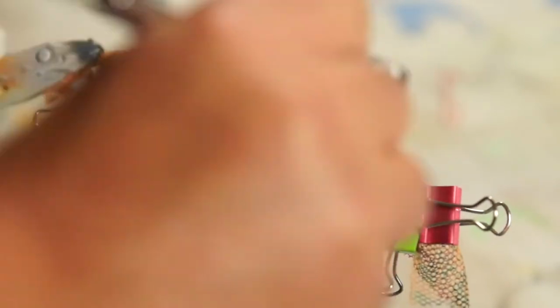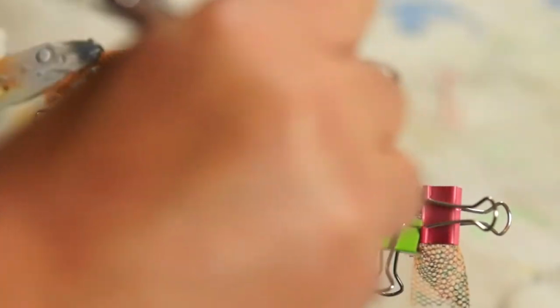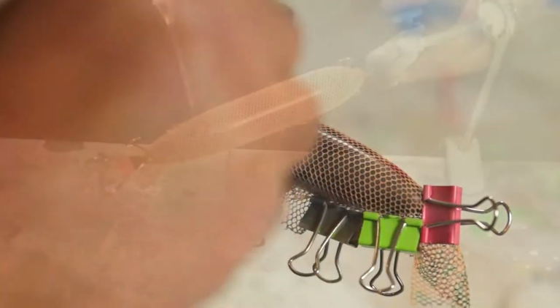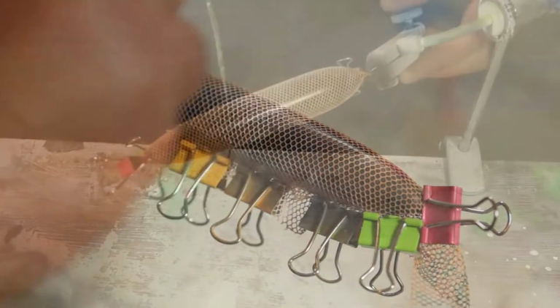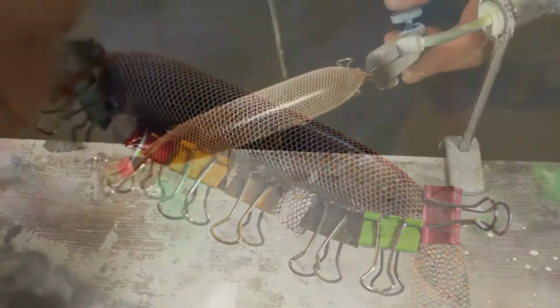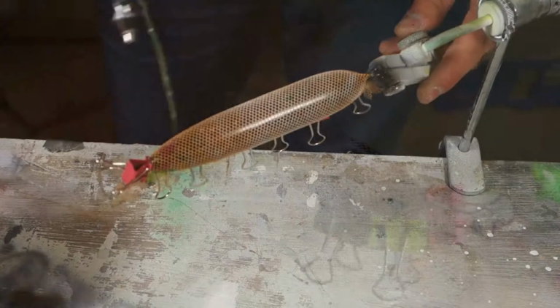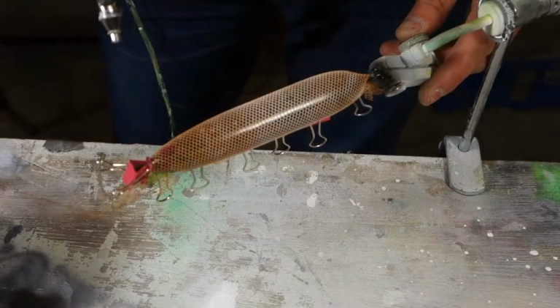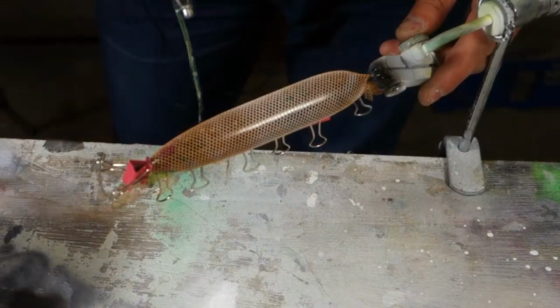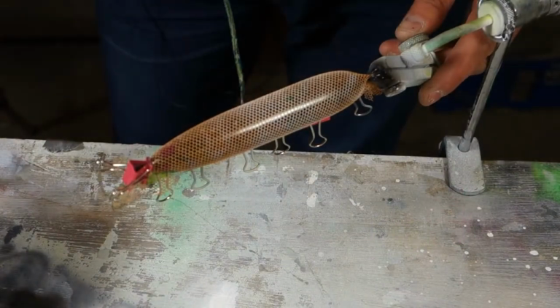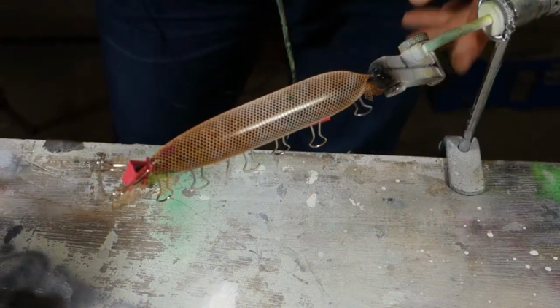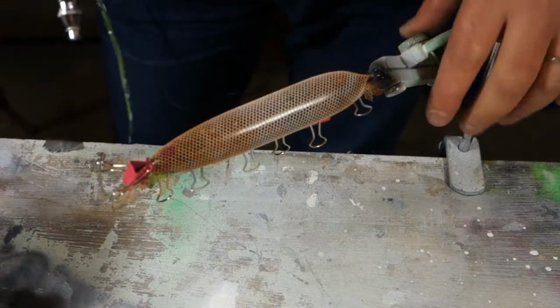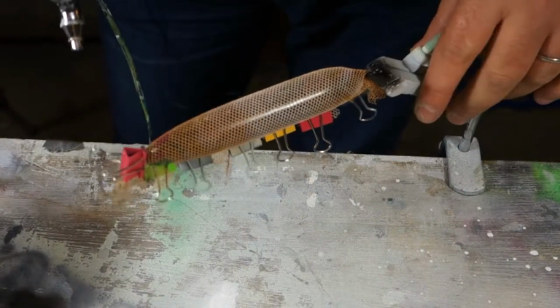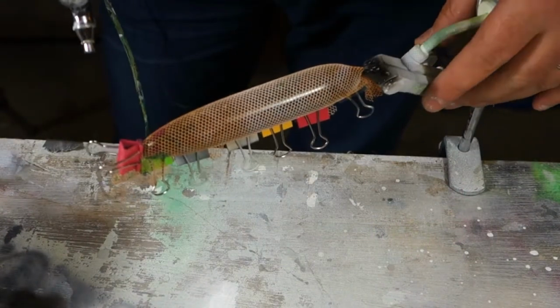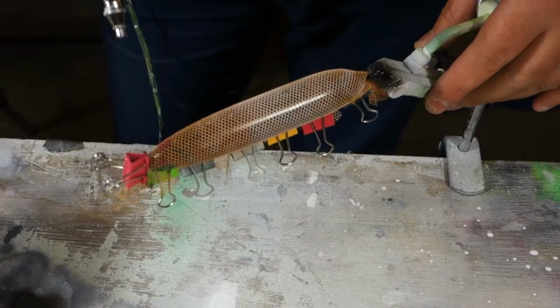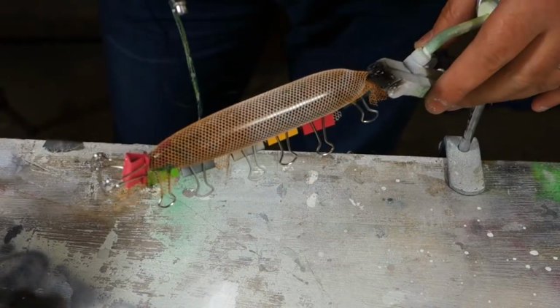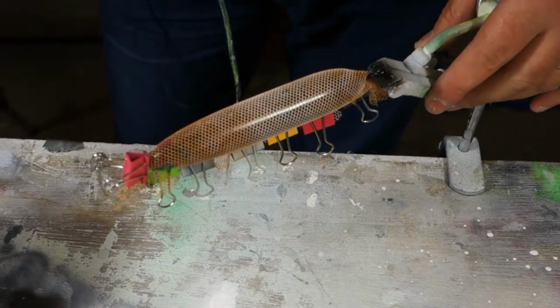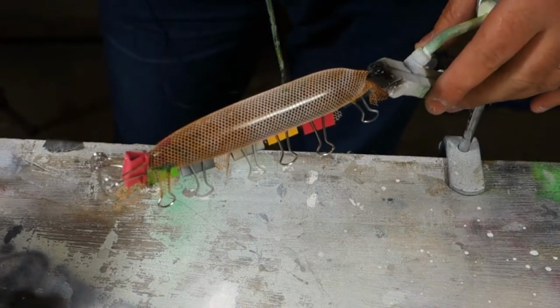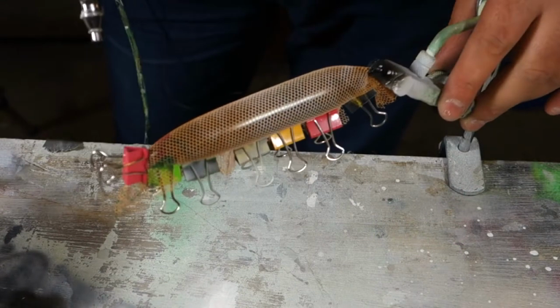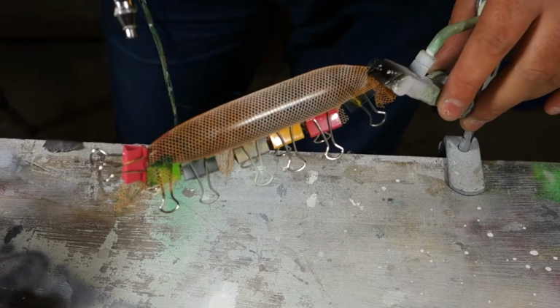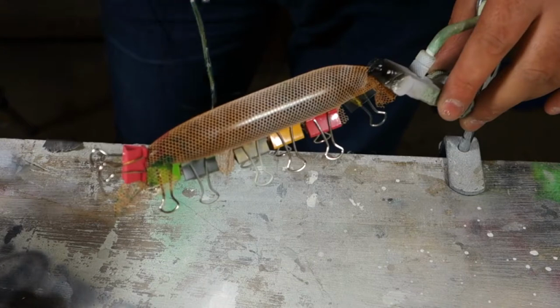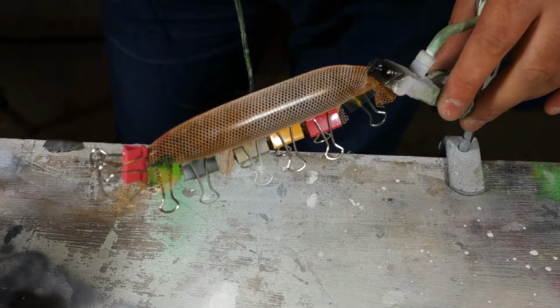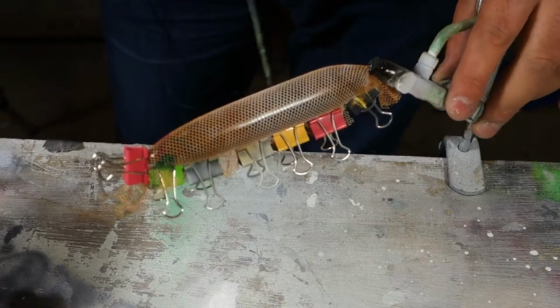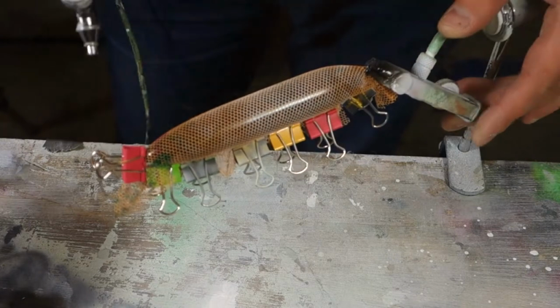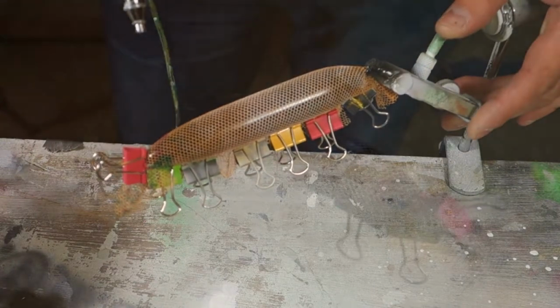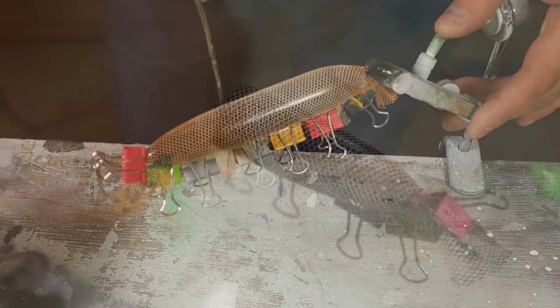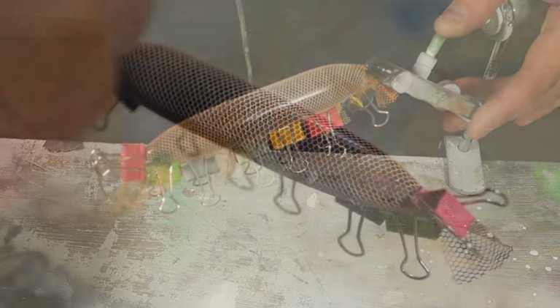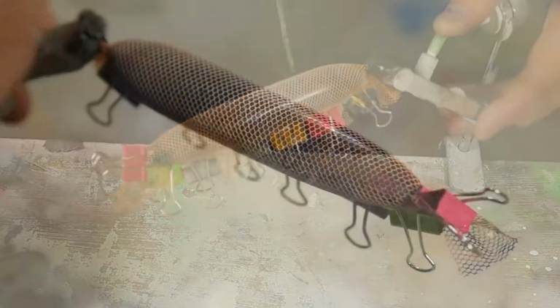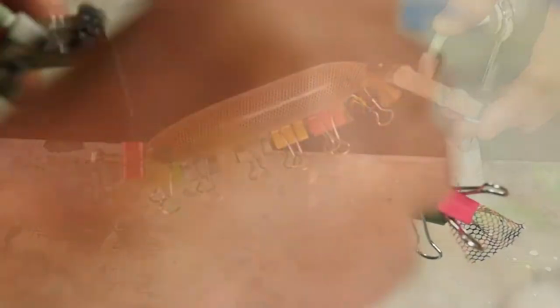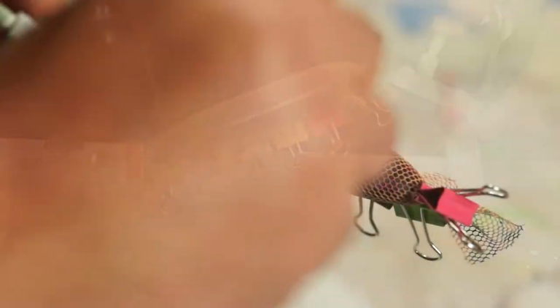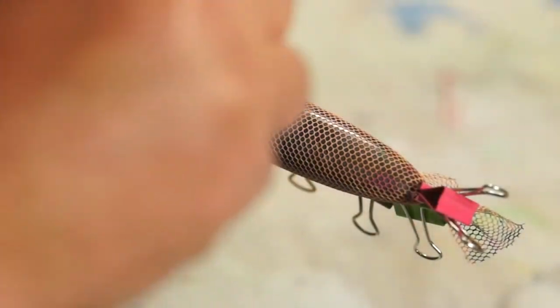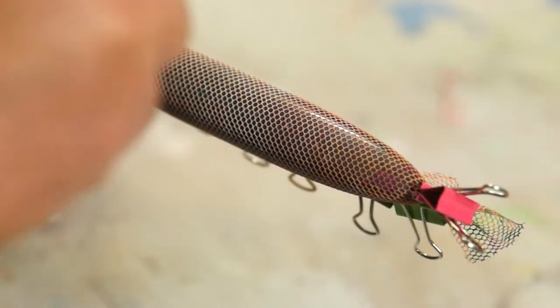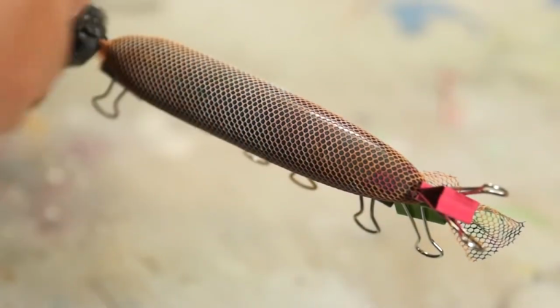To speed up that process I'm going to rely on the hair dryer. I'm also trying to keep the airbrush at the same angle with every stroke so I don't push the paint around the netting from different positions.